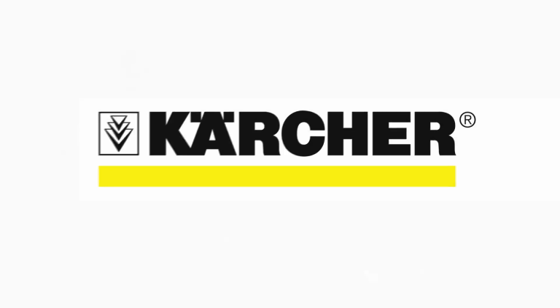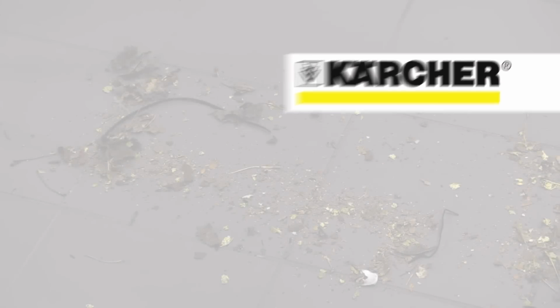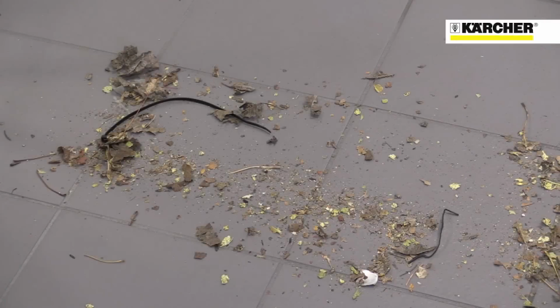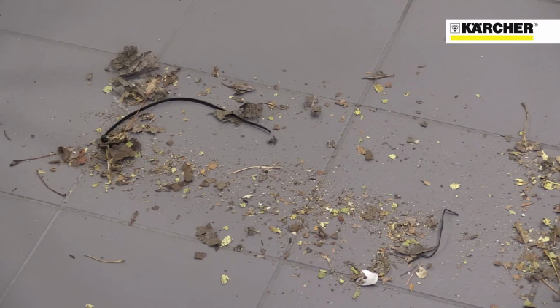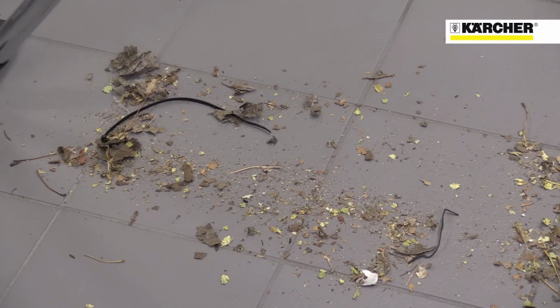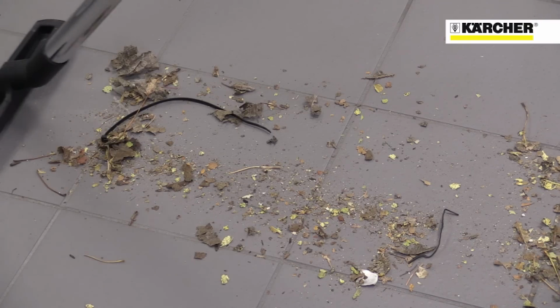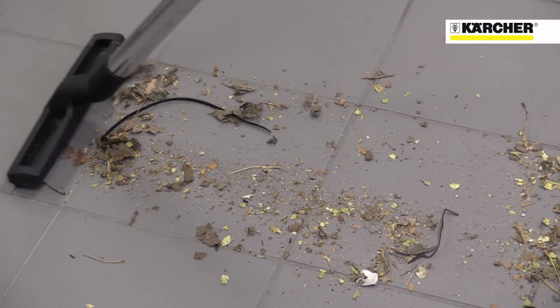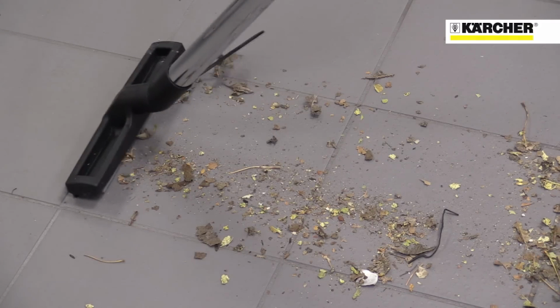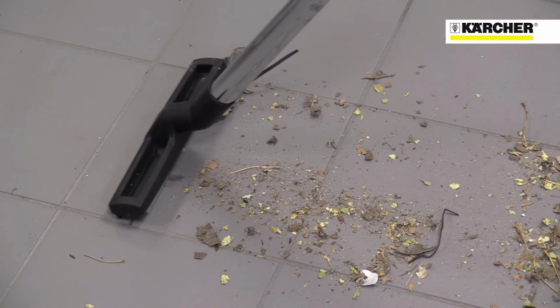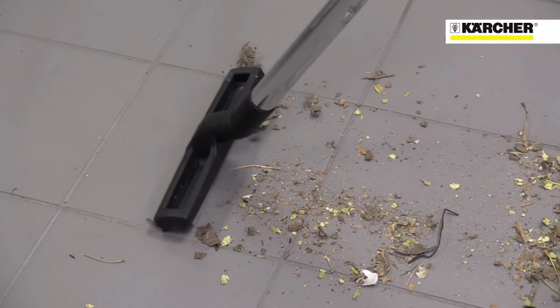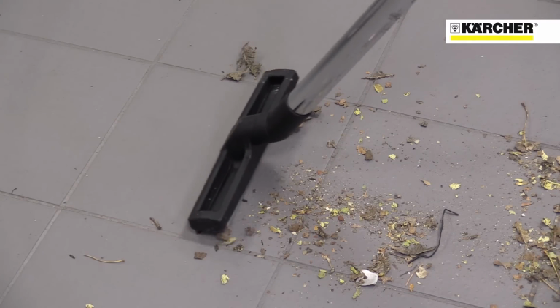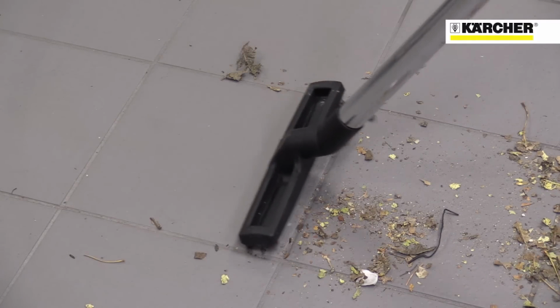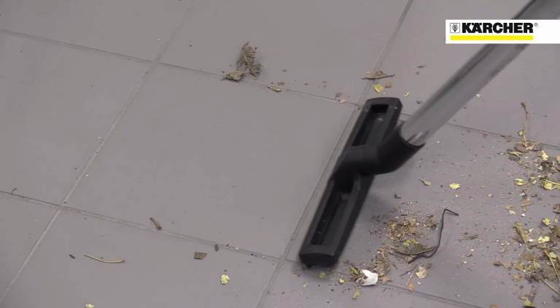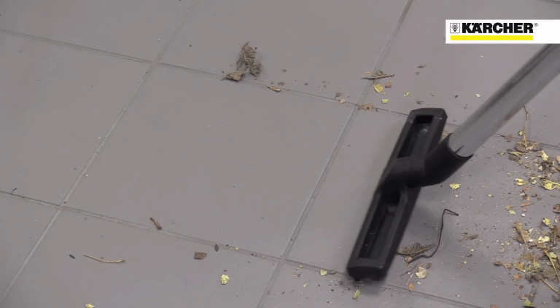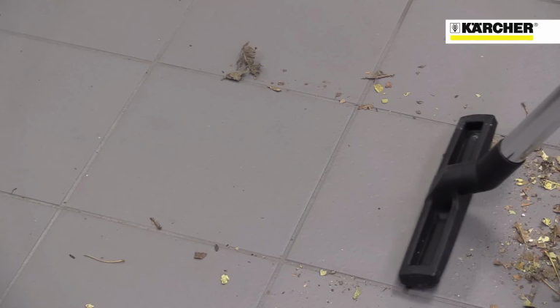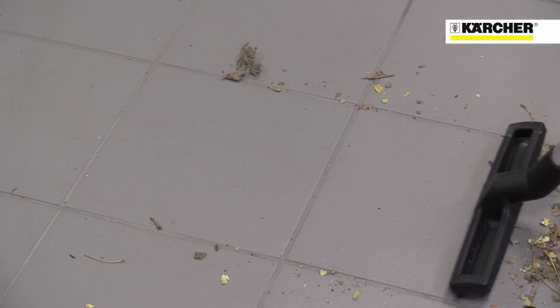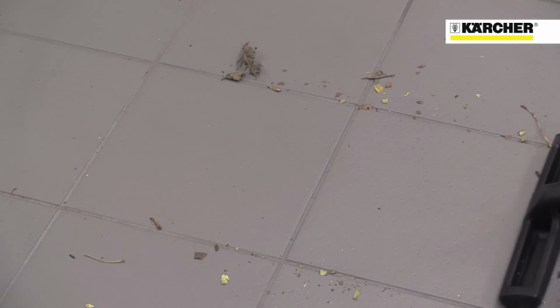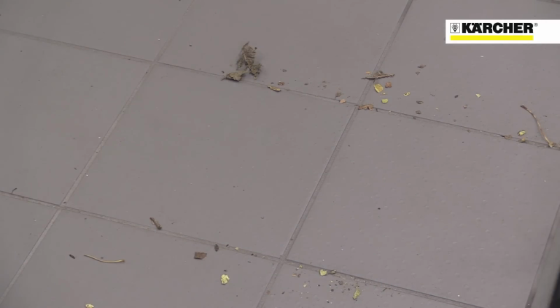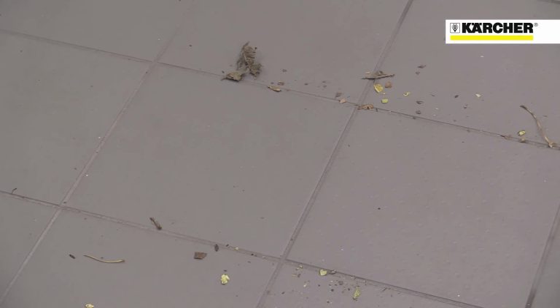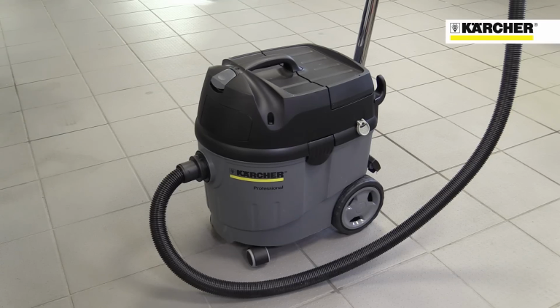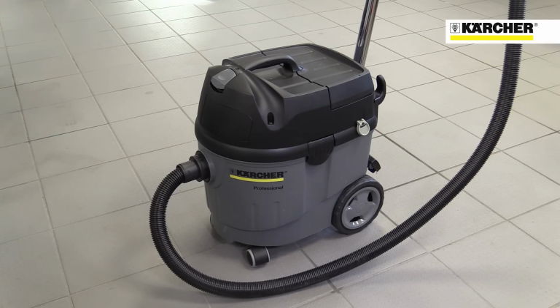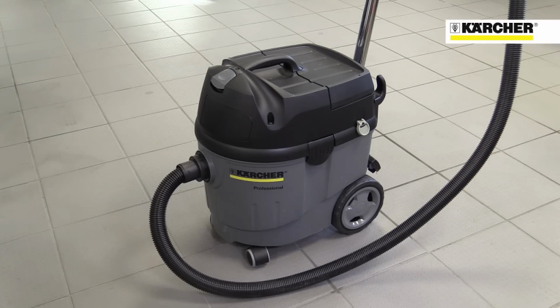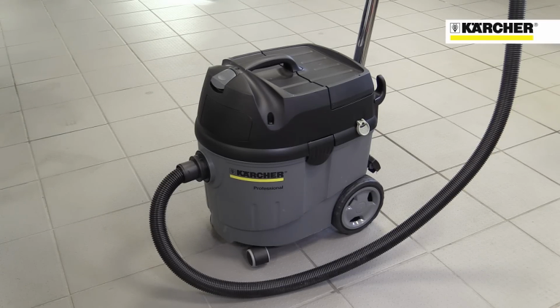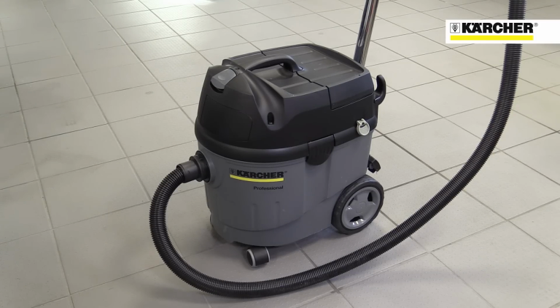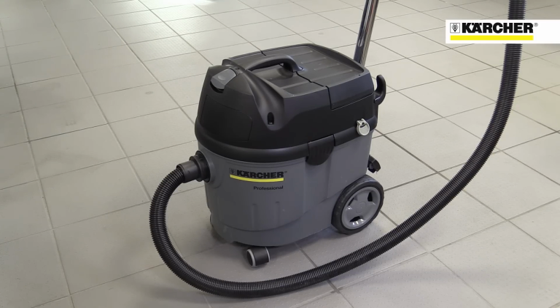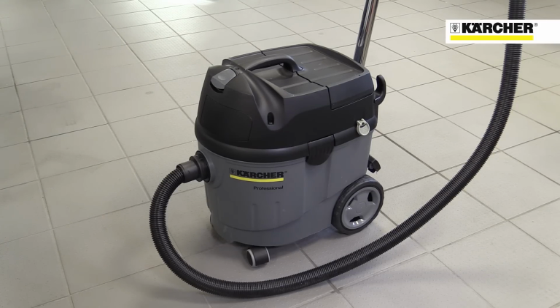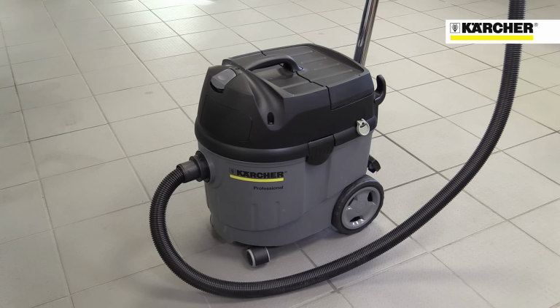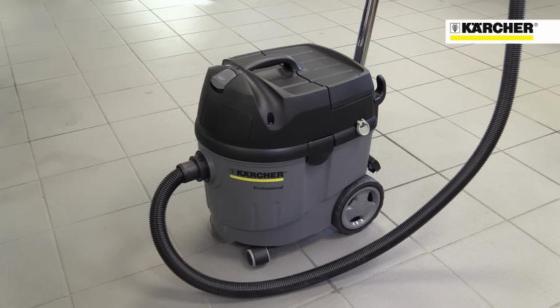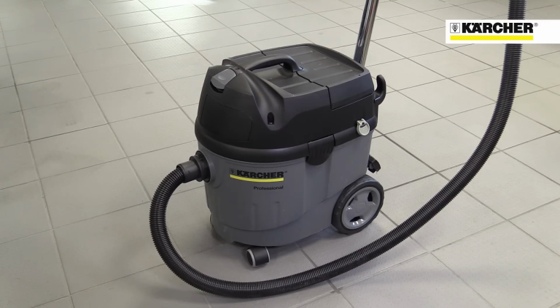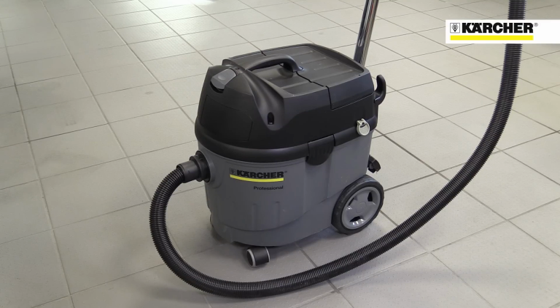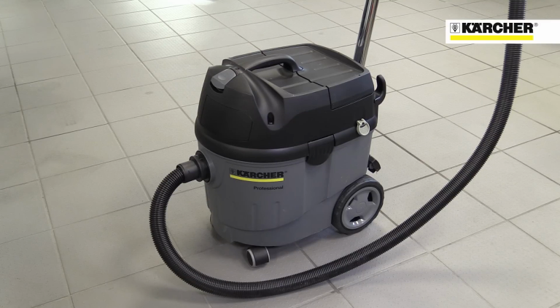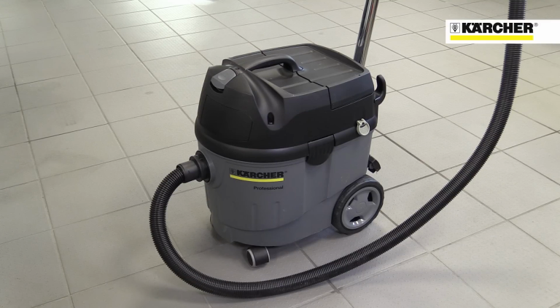This is the Karcher NT-Xpert Professional Vacuum Cleaner, designed for easy pickup of wet or dry dirt. This simple machine has 35 litres capacity, a single vacuum motor, and a built-in filter clean system.